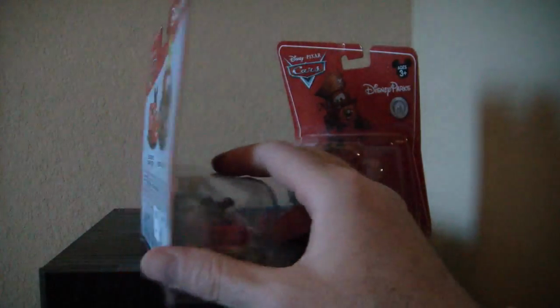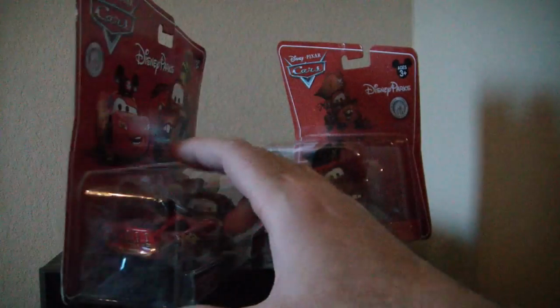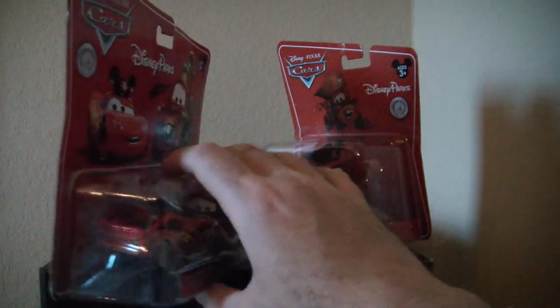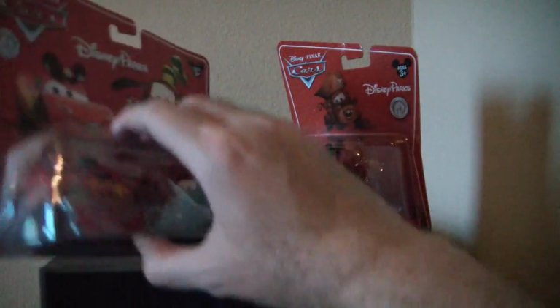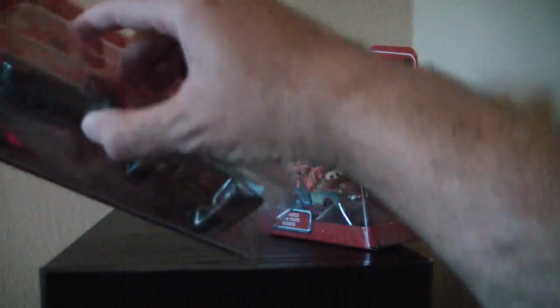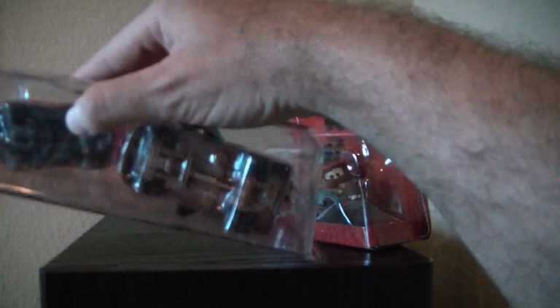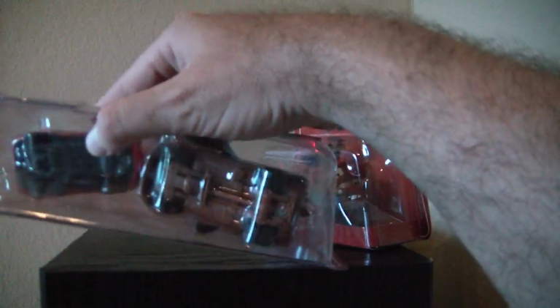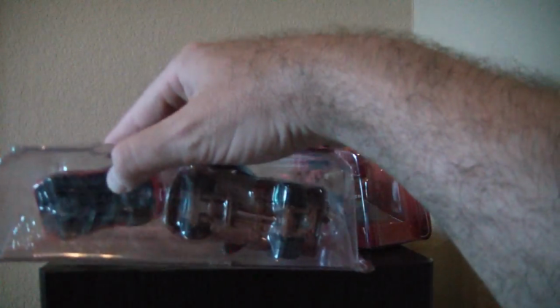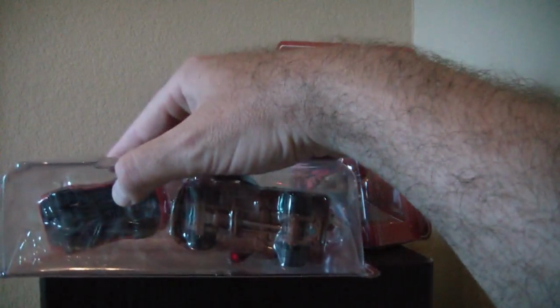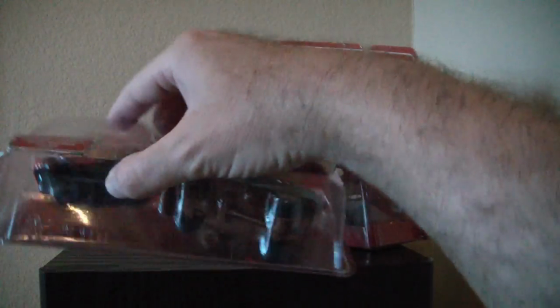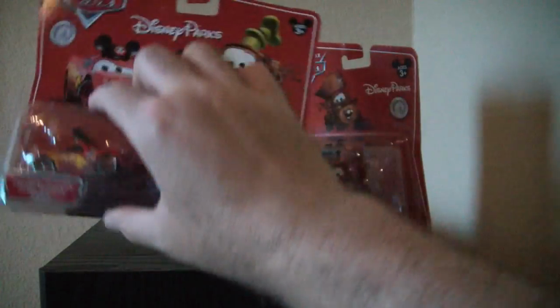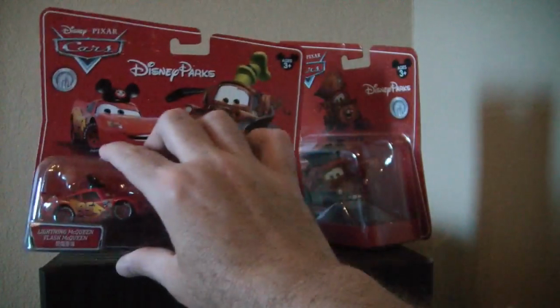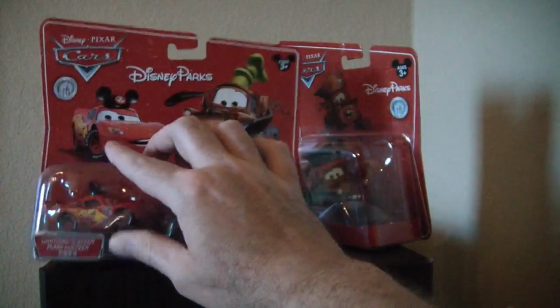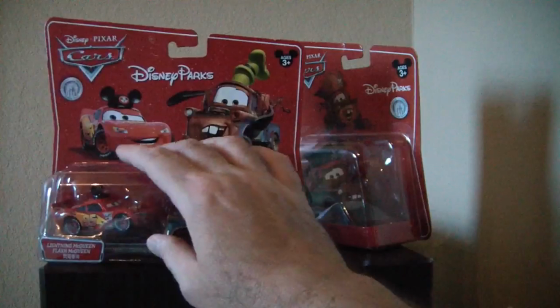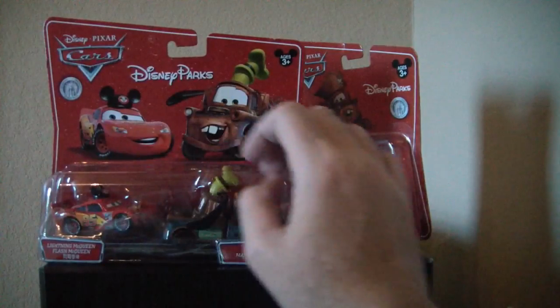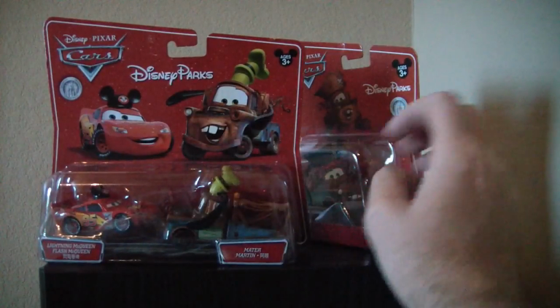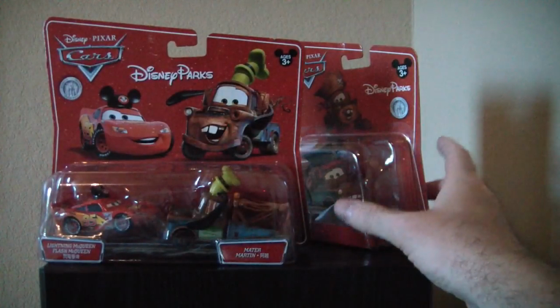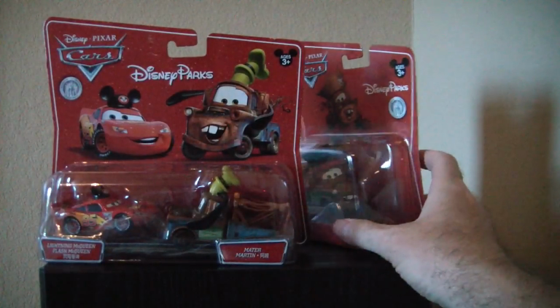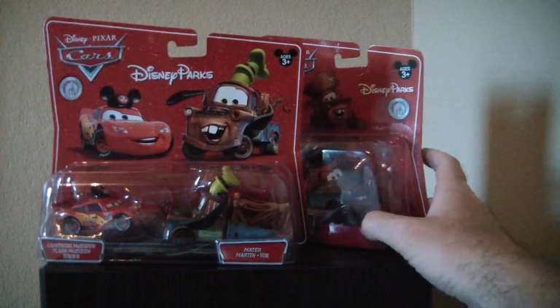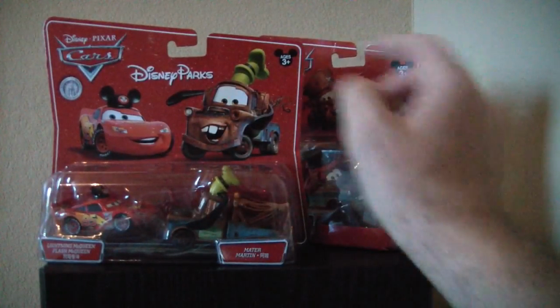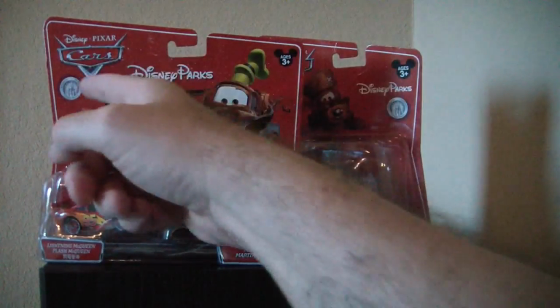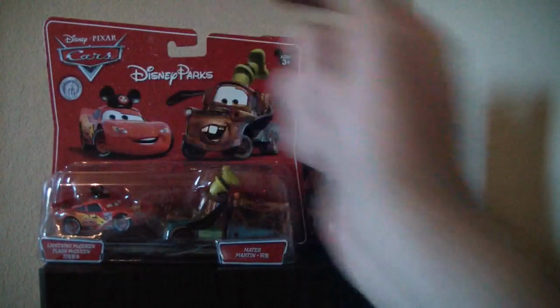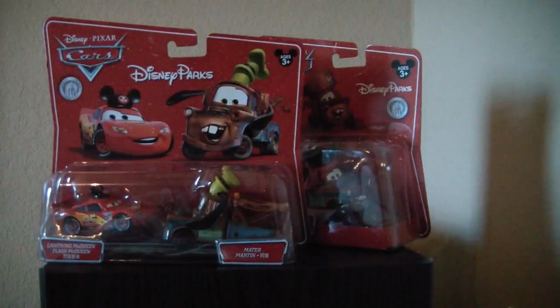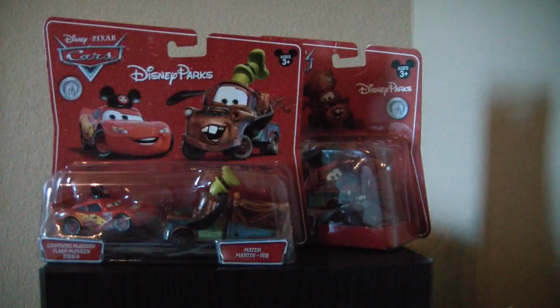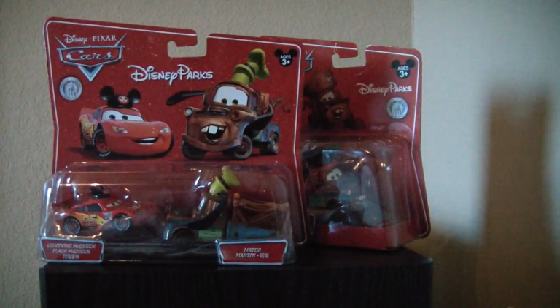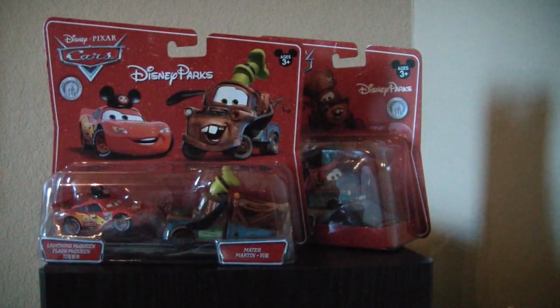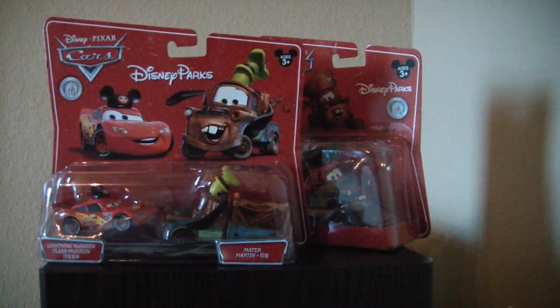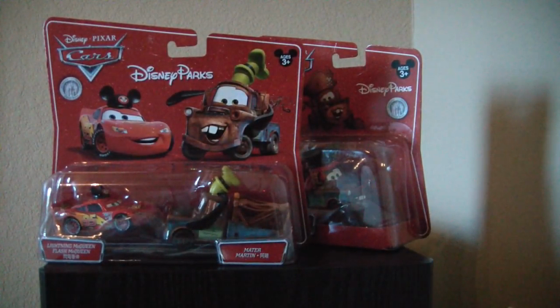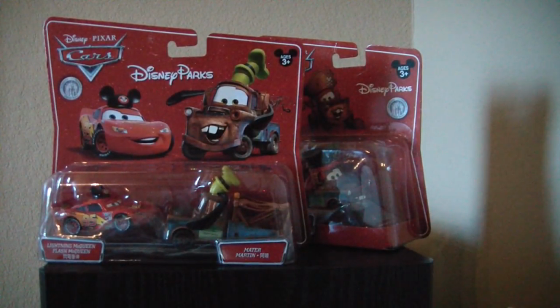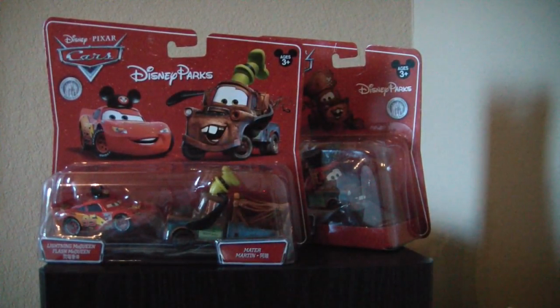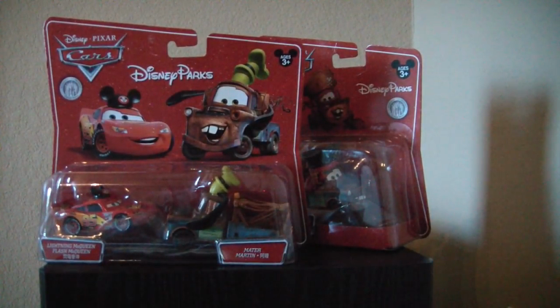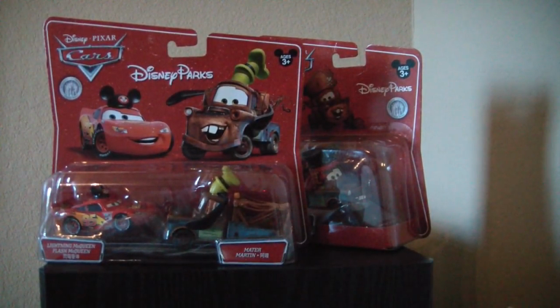But nothing overly special about the packaging. Again, park exclusive. So I'm going to take them out and we're going to look at them here.